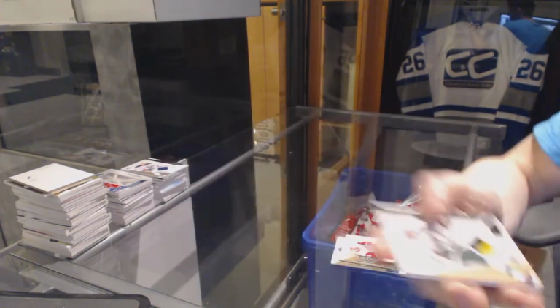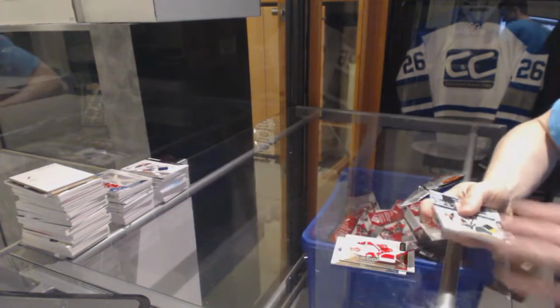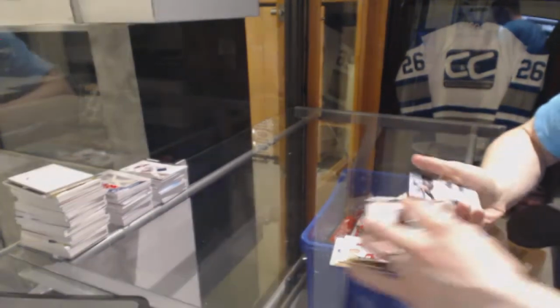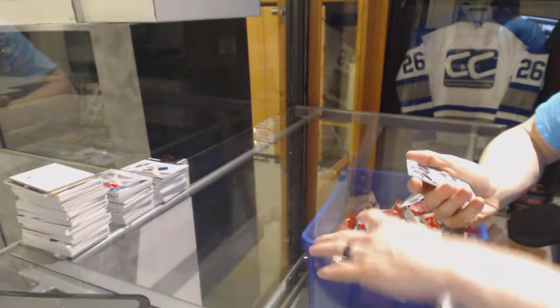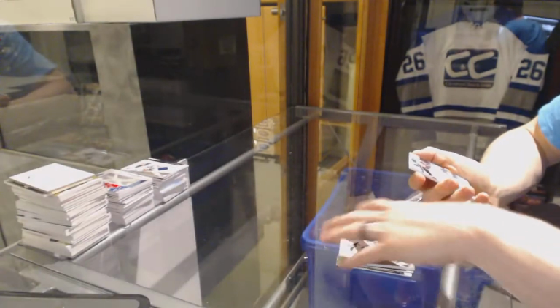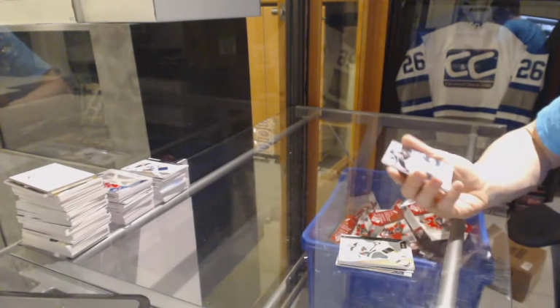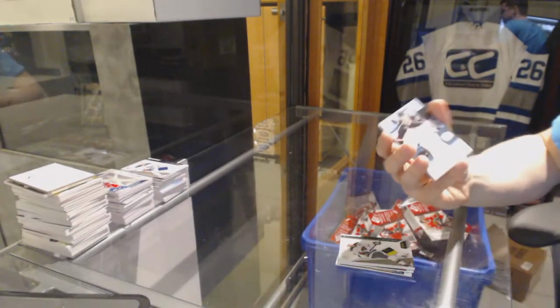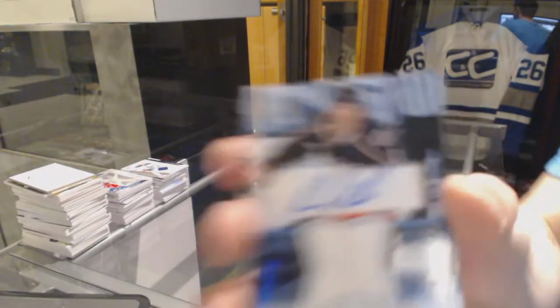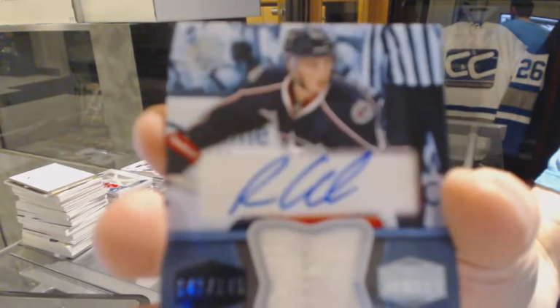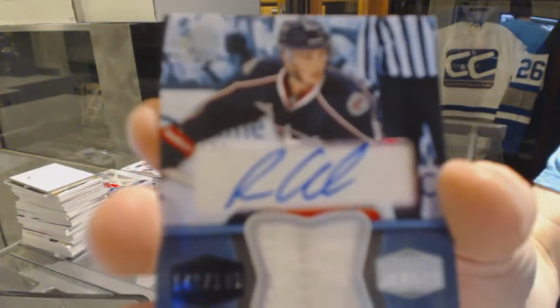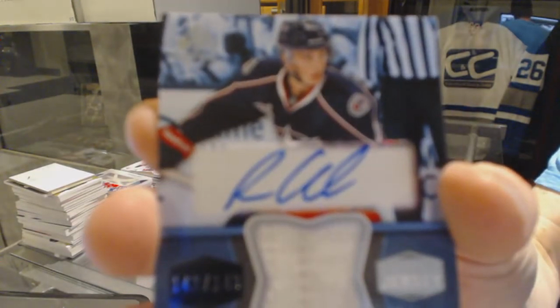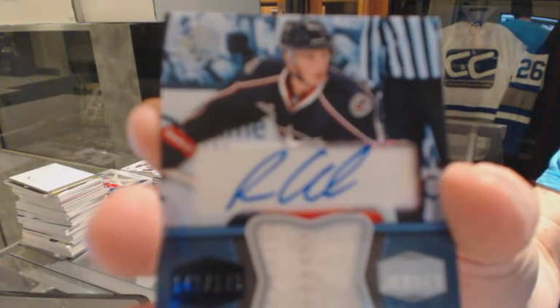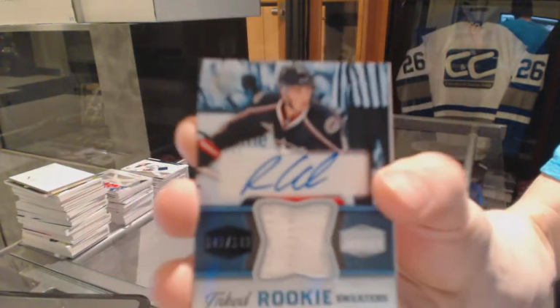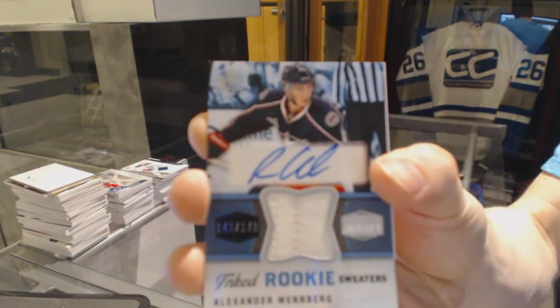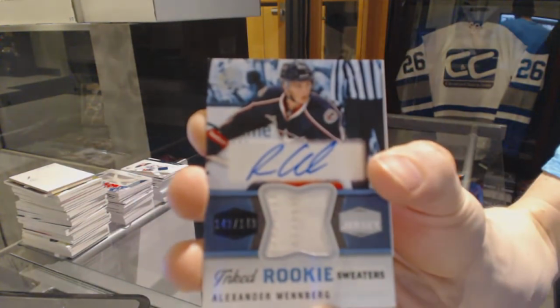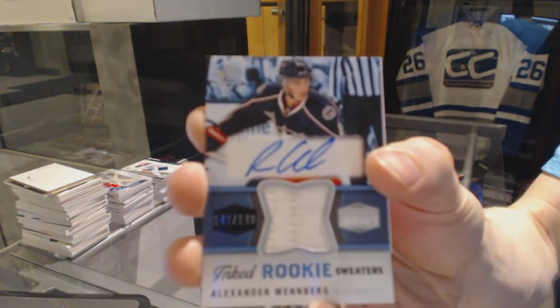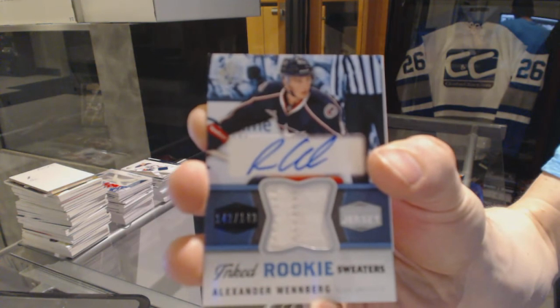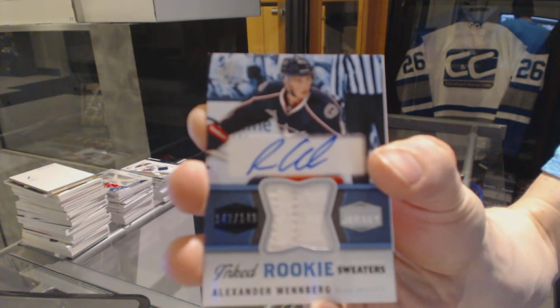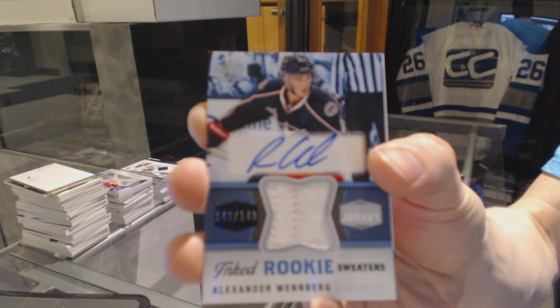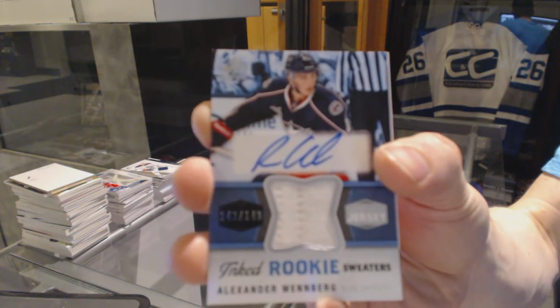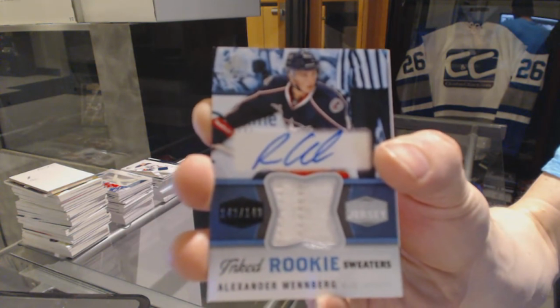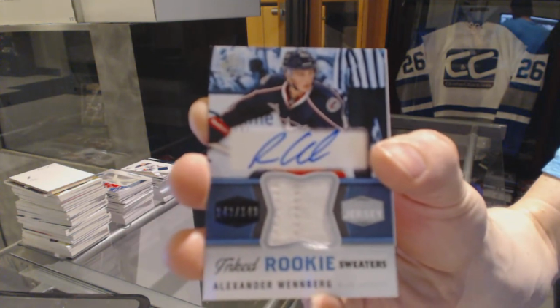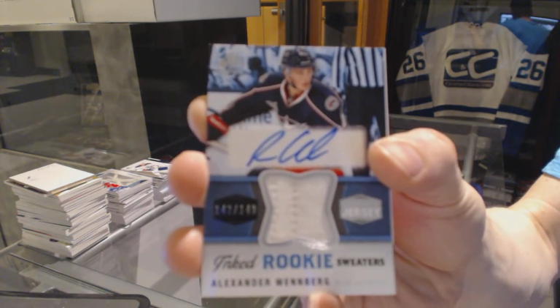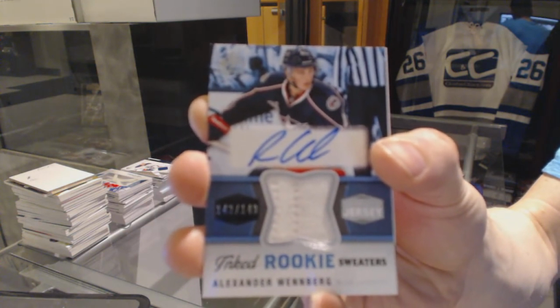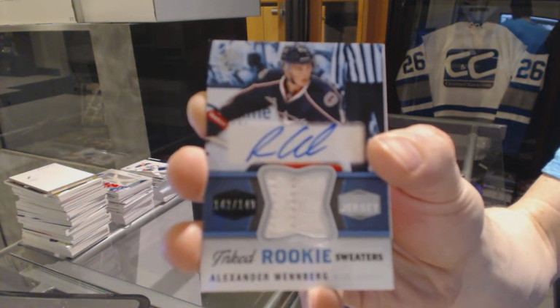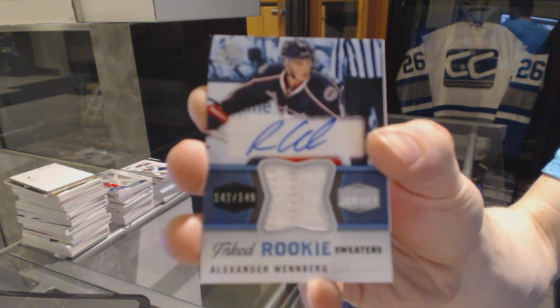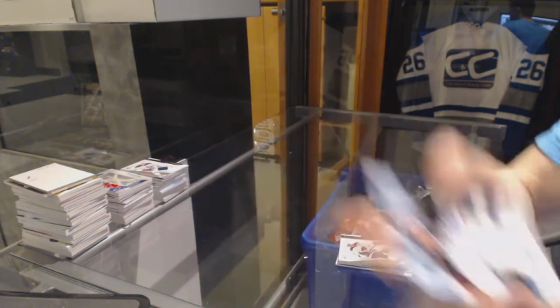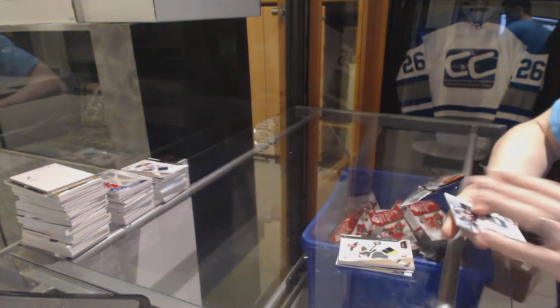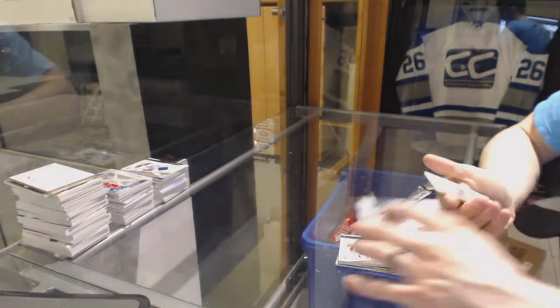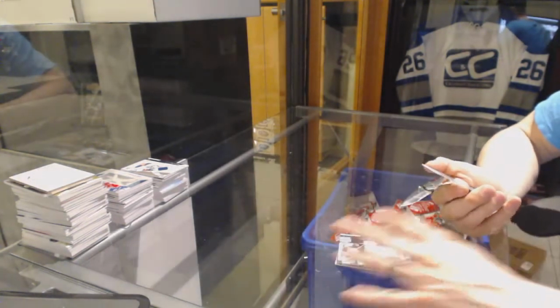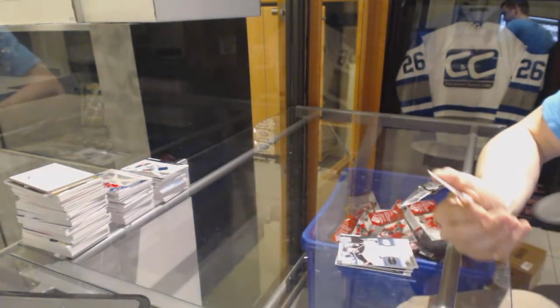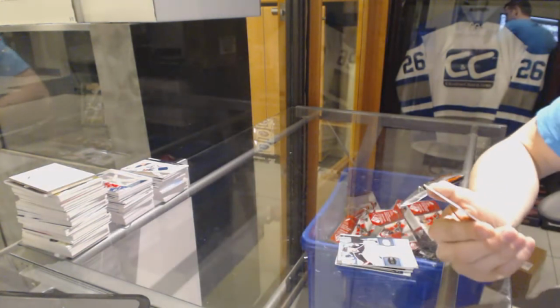And rookie sweater numbered to 149 for the Columbus Blue Jackets, Alexander Wenberg — that's a nice finish.